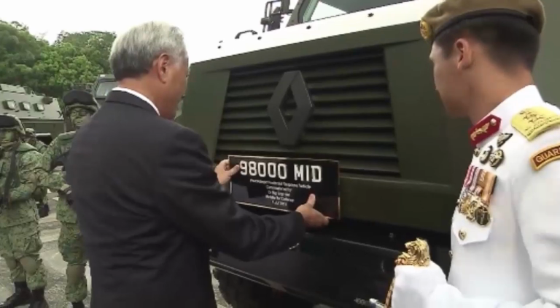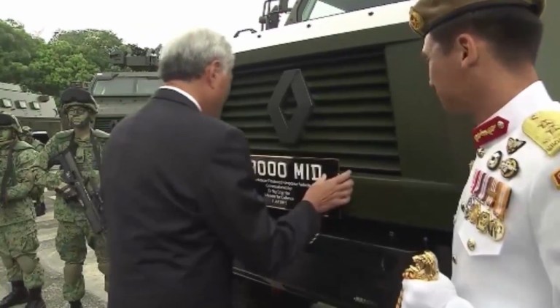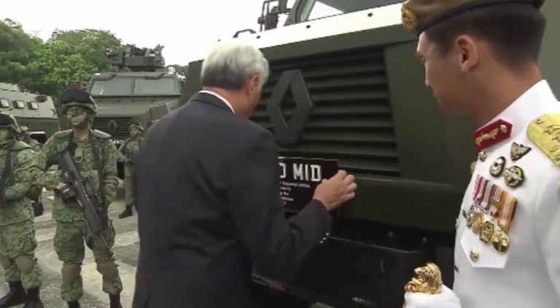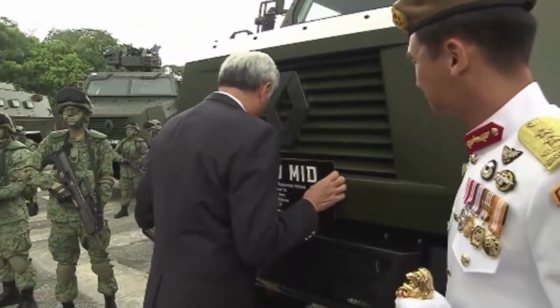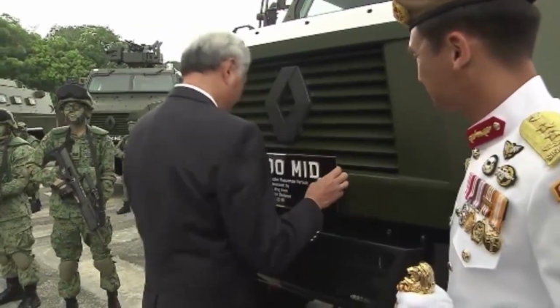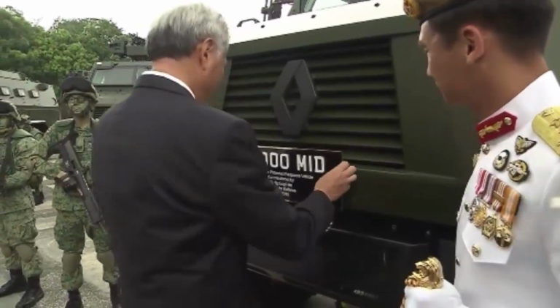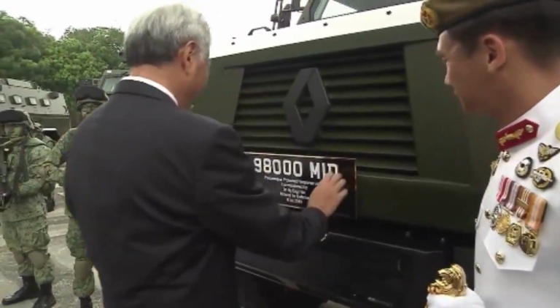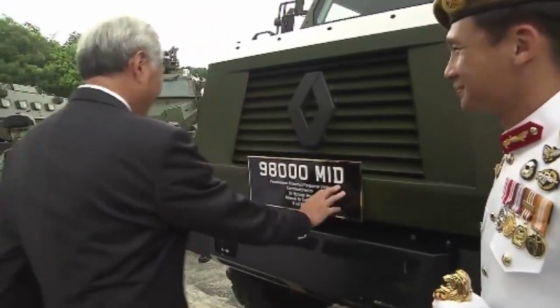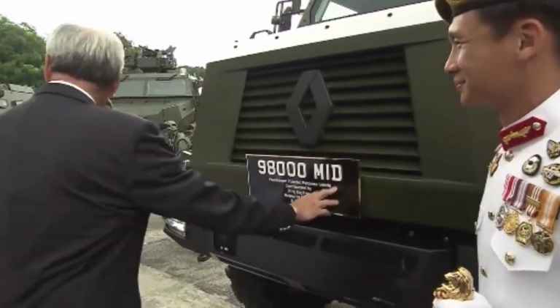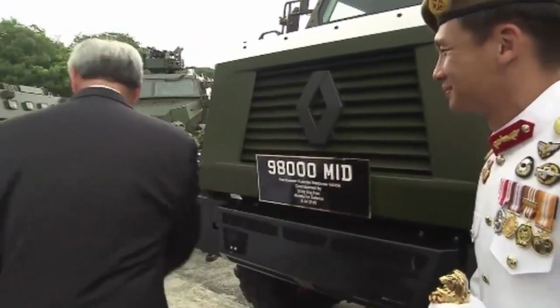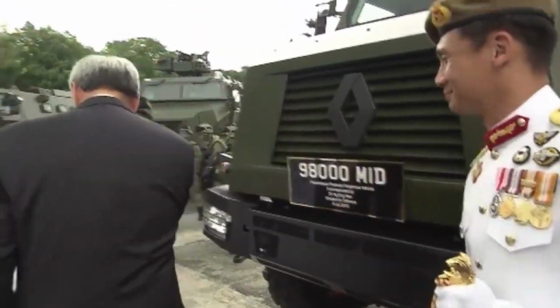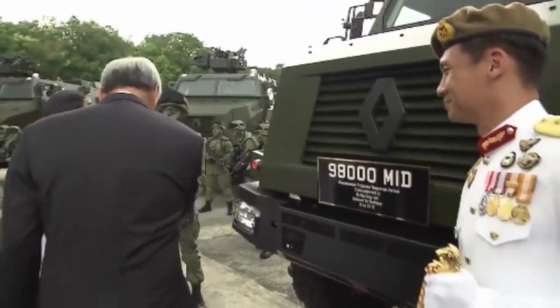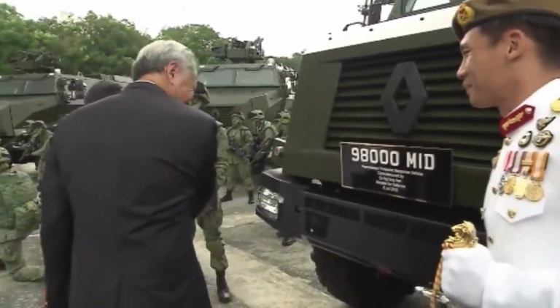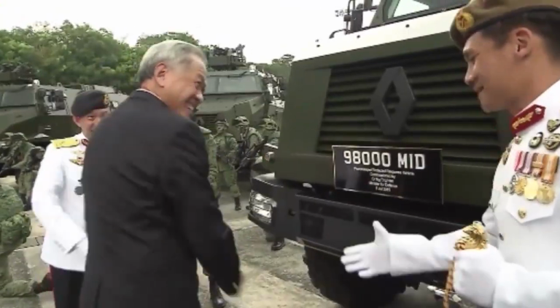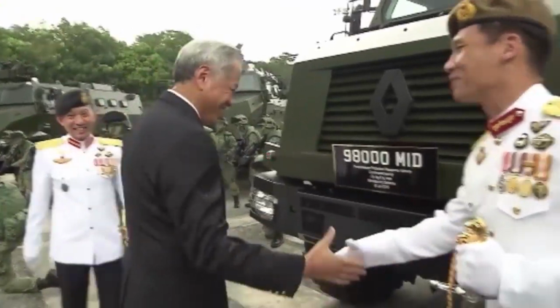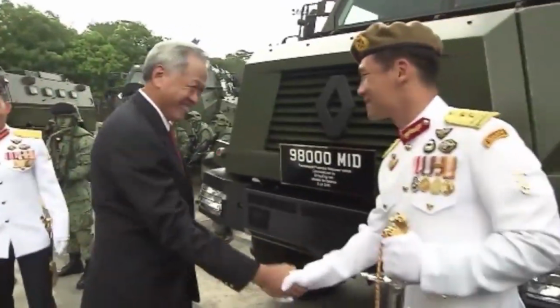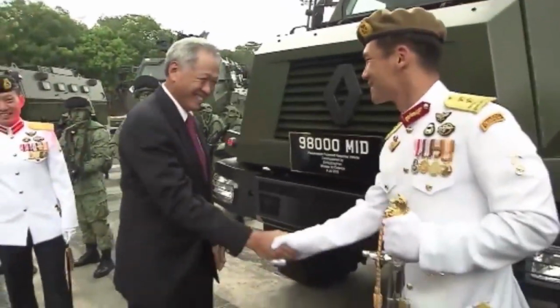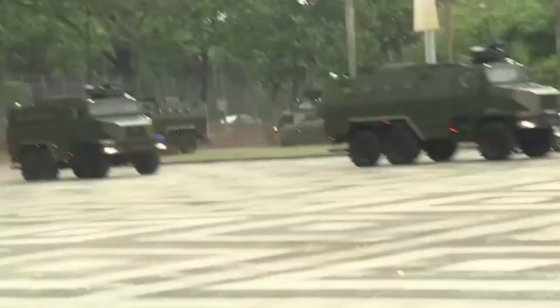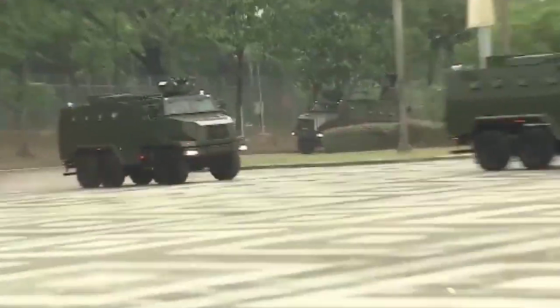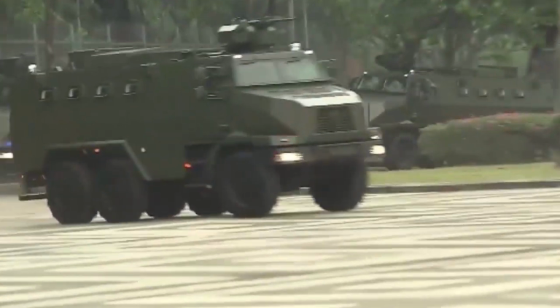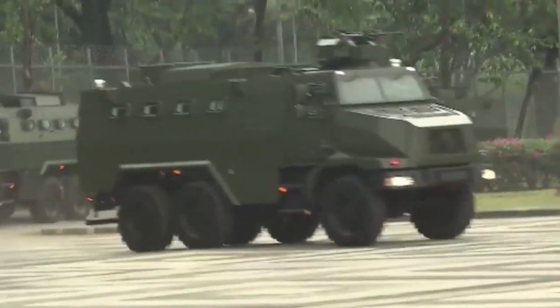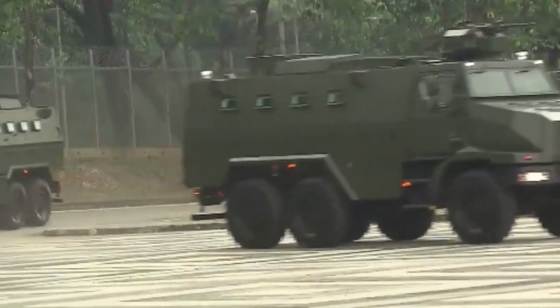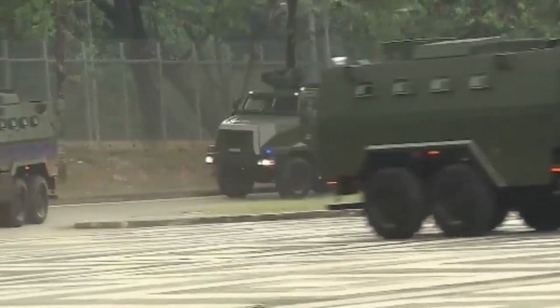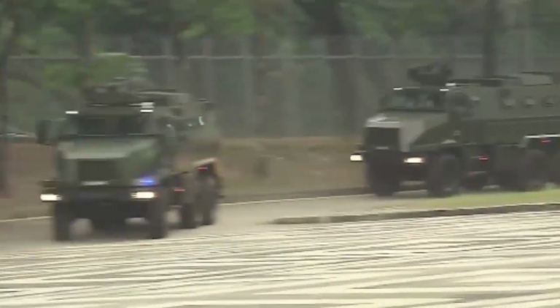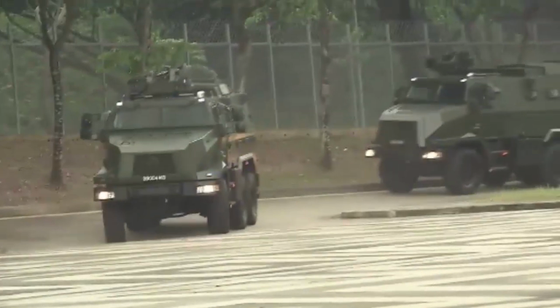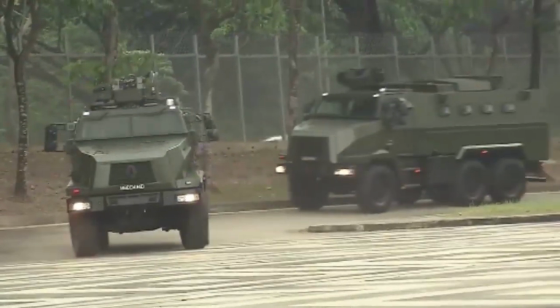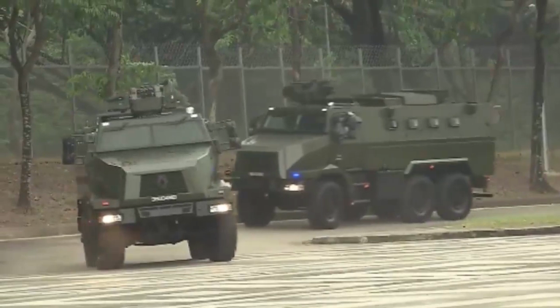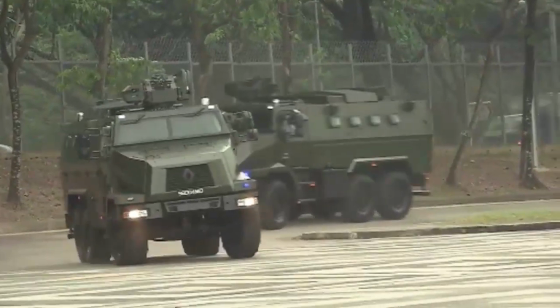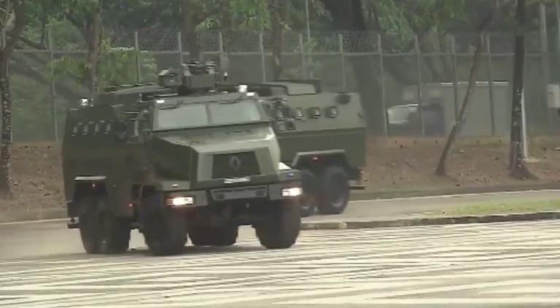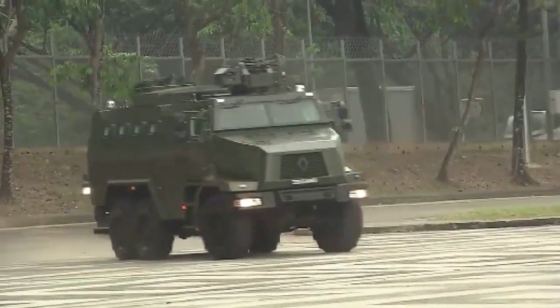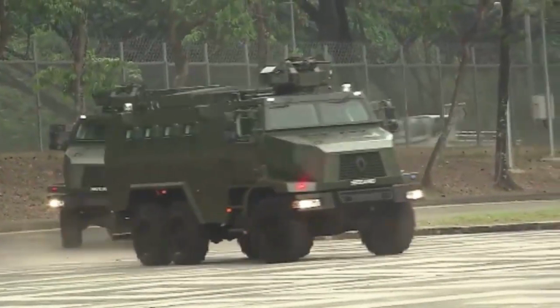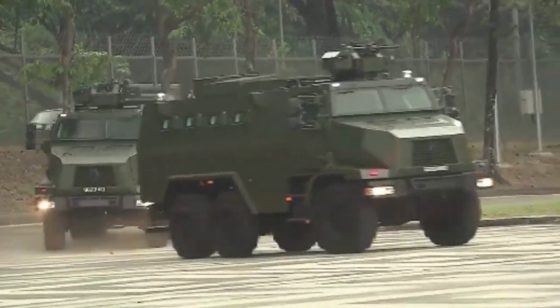Commissioning of its Protective Response Vehicle, or PRV, at Clemente Camp during its 50th anniversary. The PRV, named the Peacekeeper, was jointly developed by the Army and the Defense Science and Technology Agency.